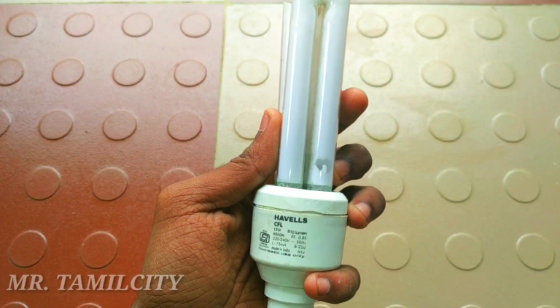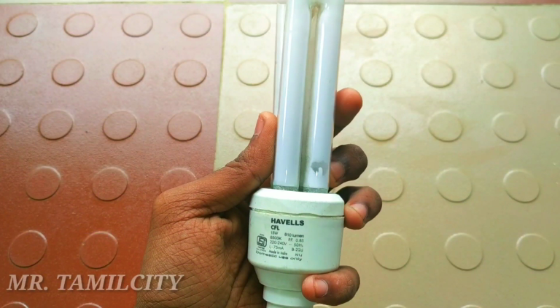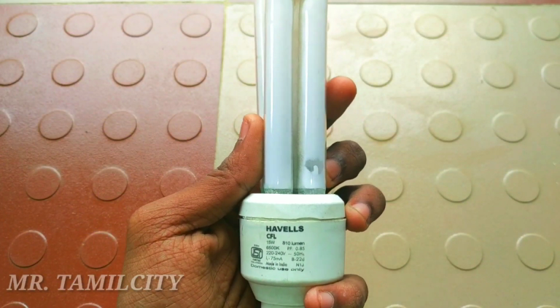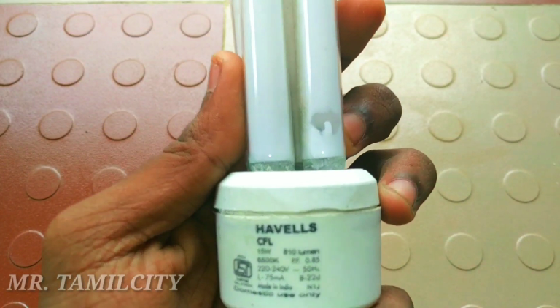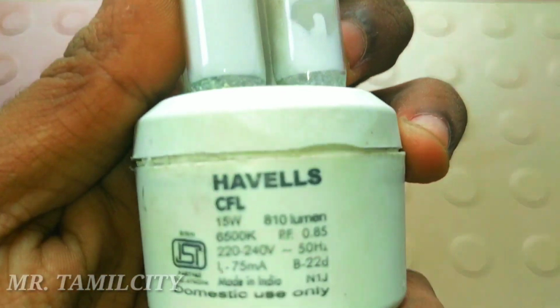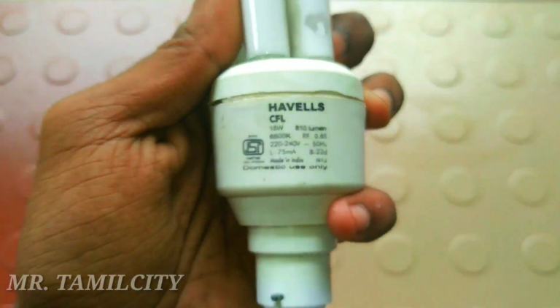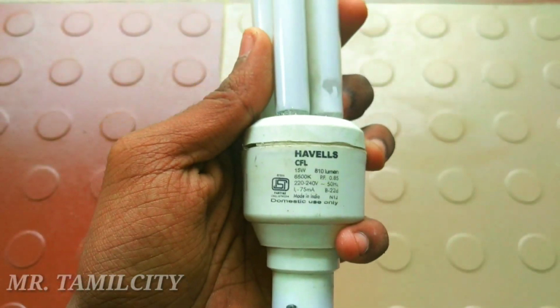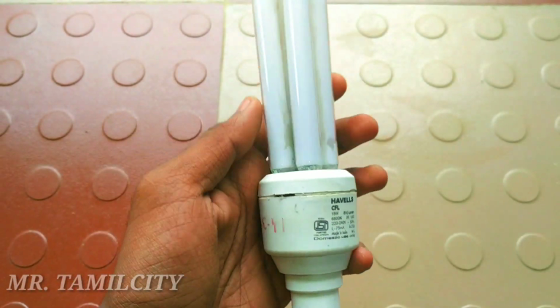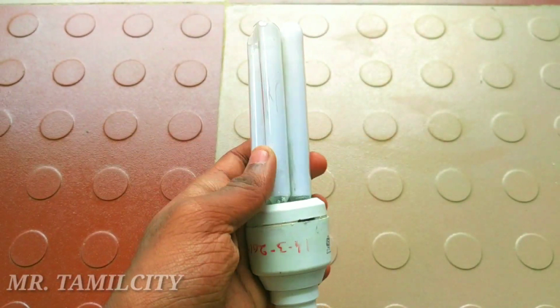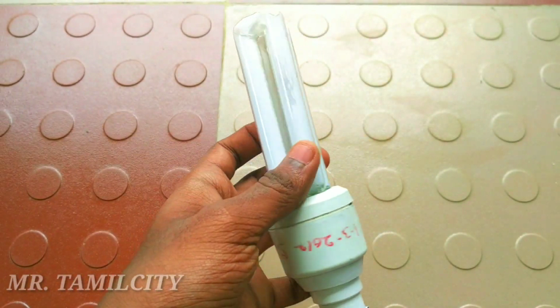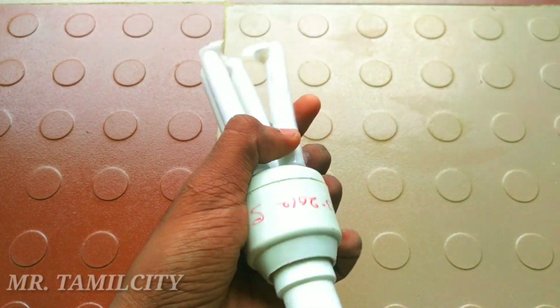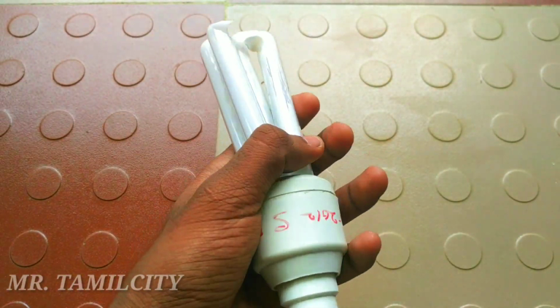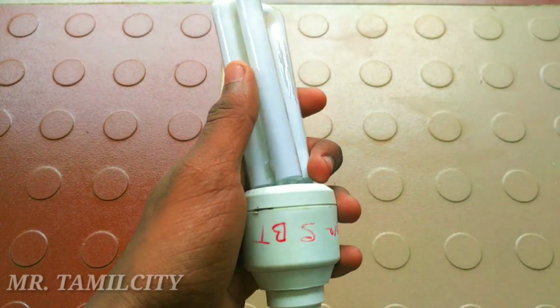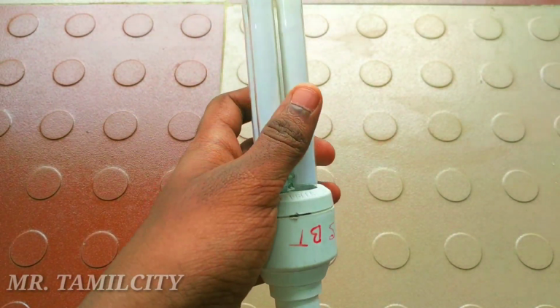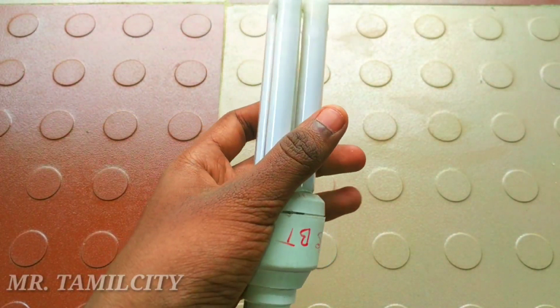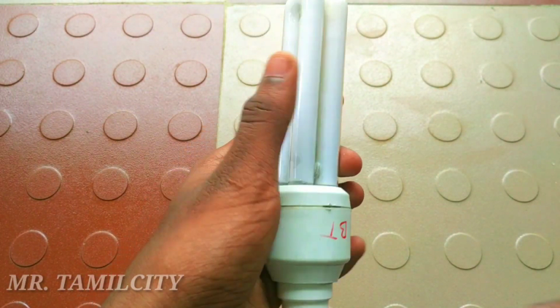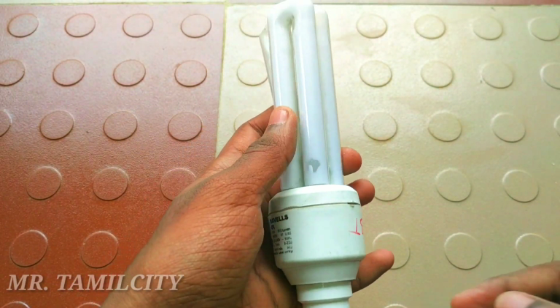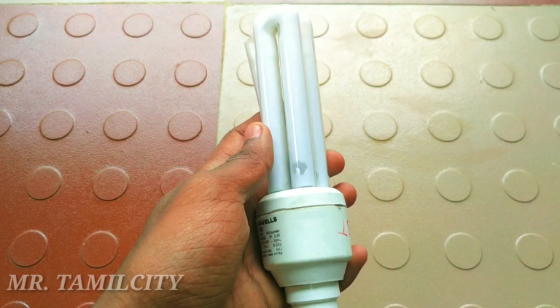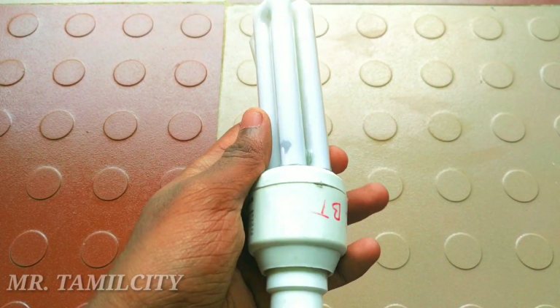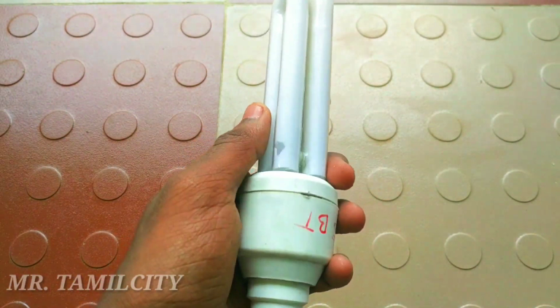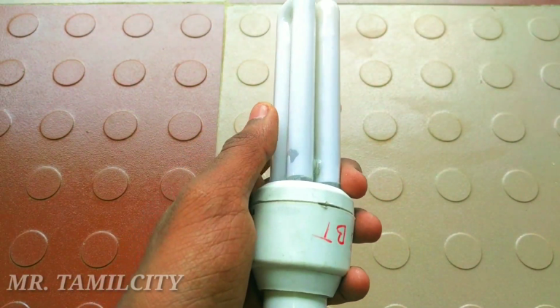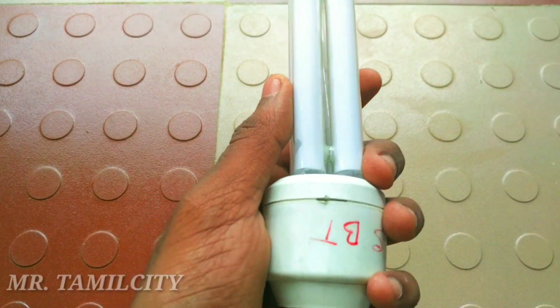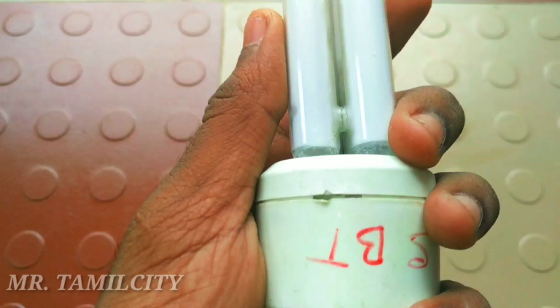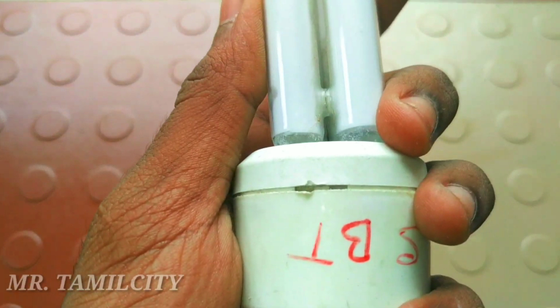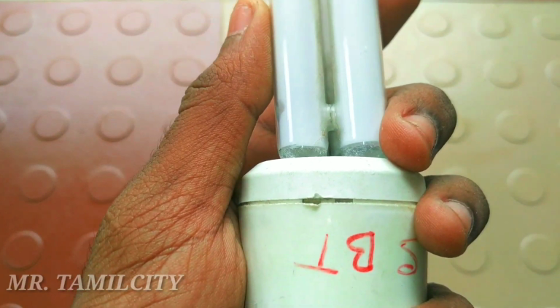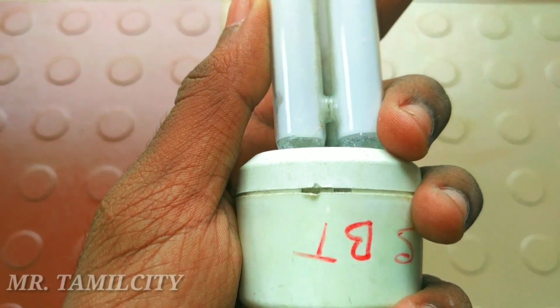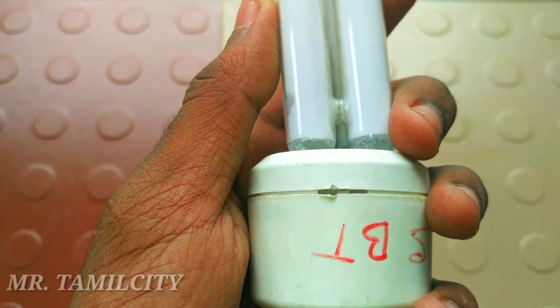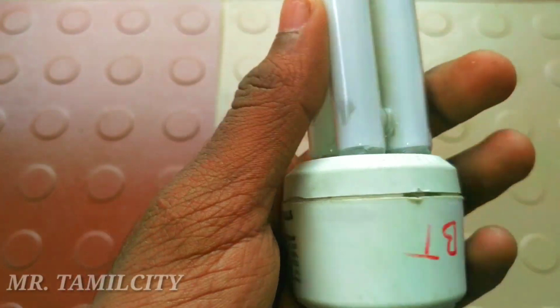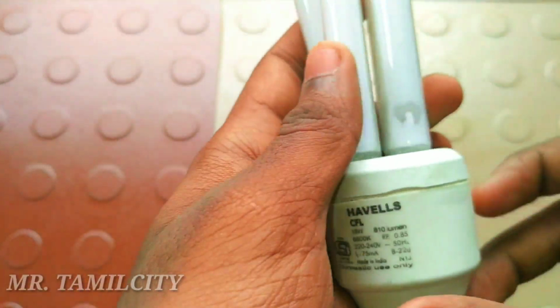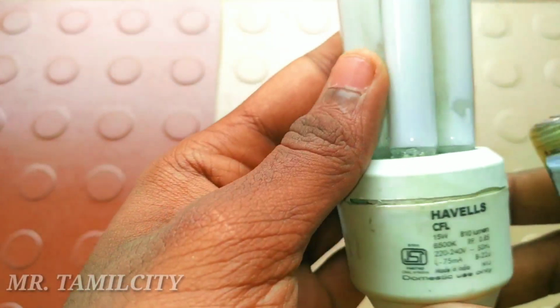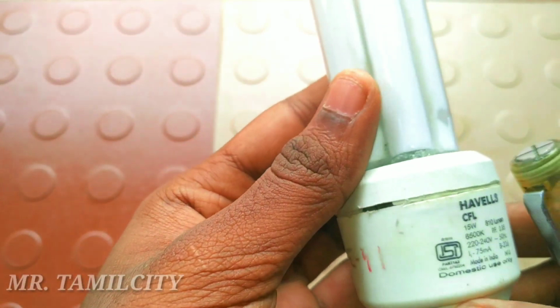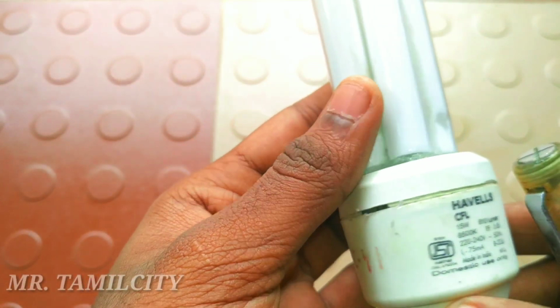First, you will cut a CFL bulb. You will cut a corner in the corner. You will cut it with a spanner.